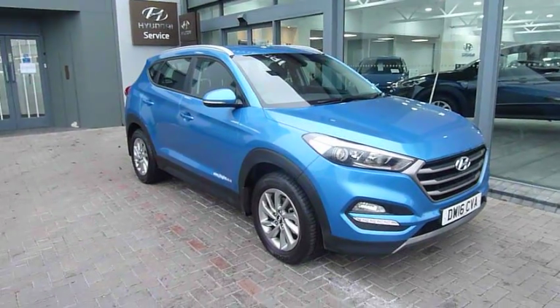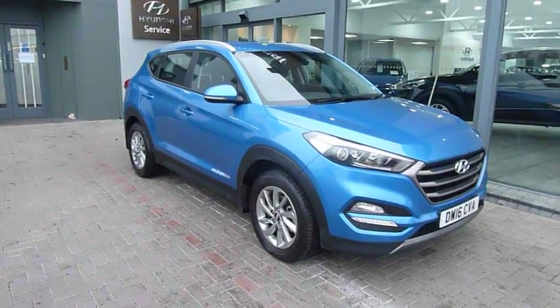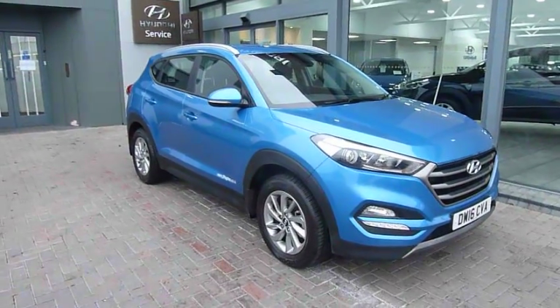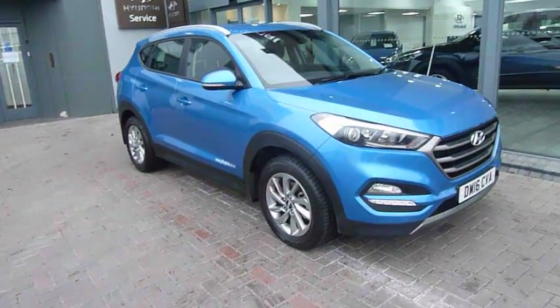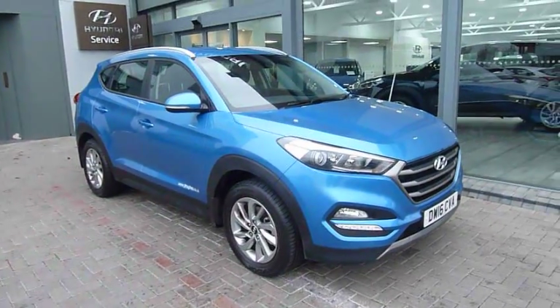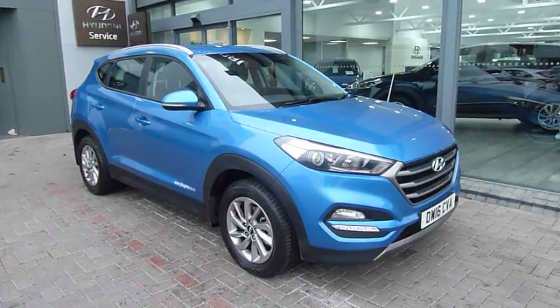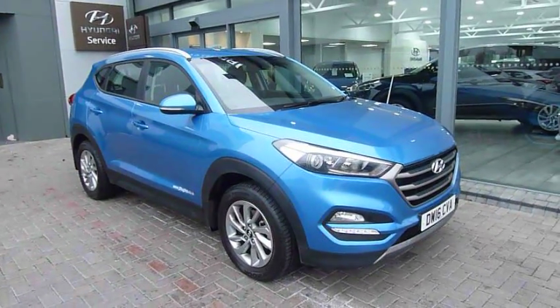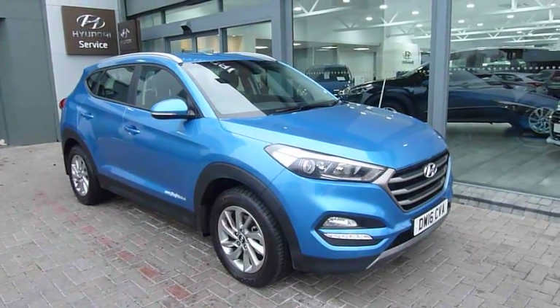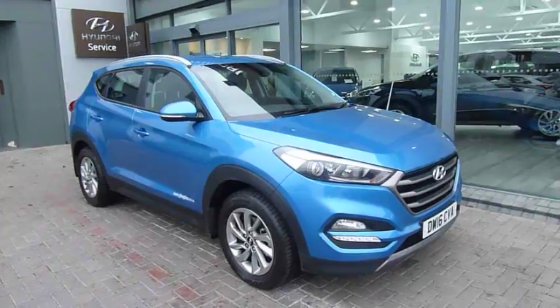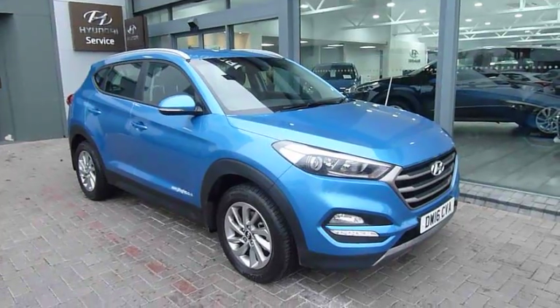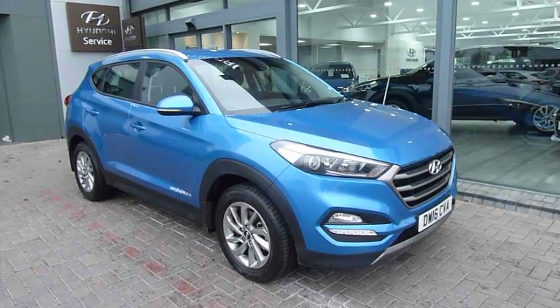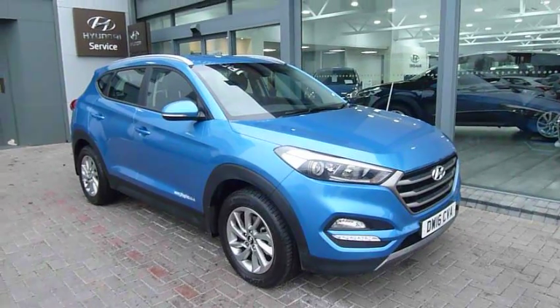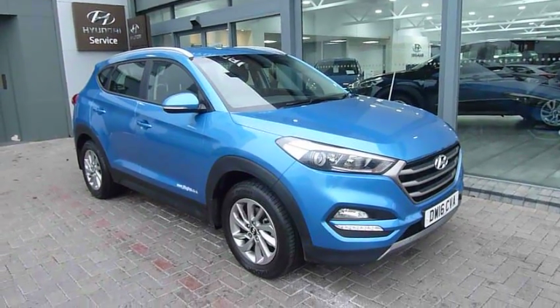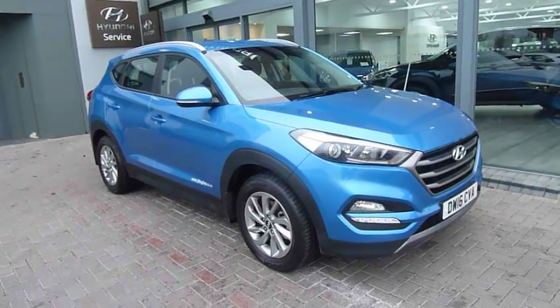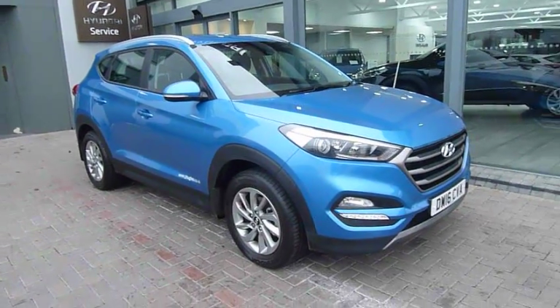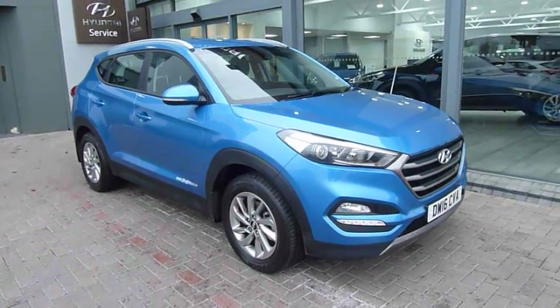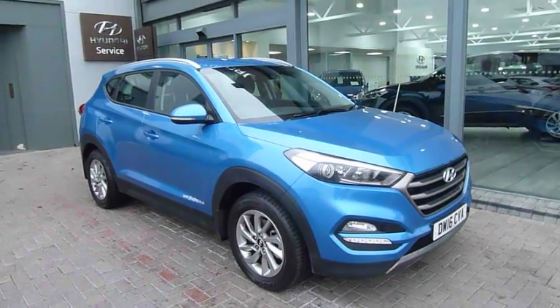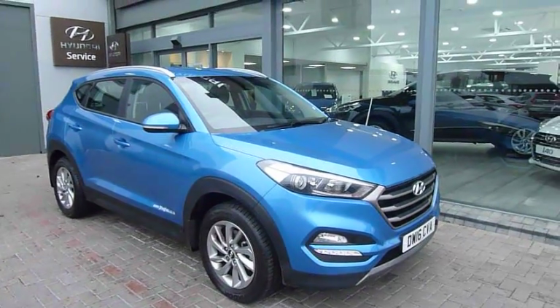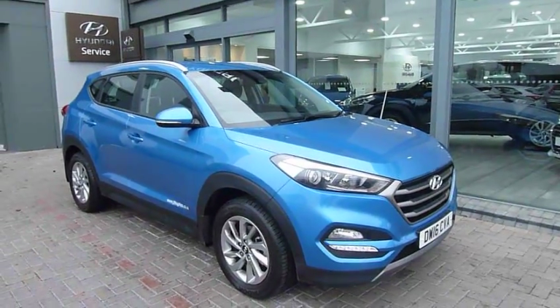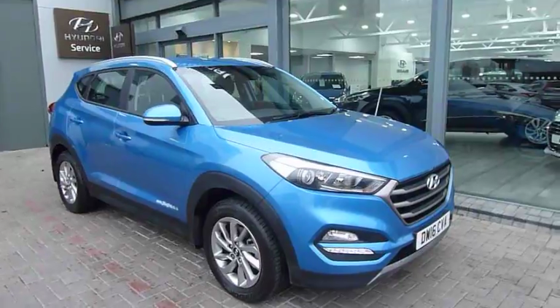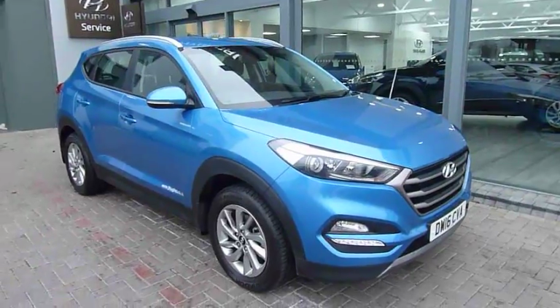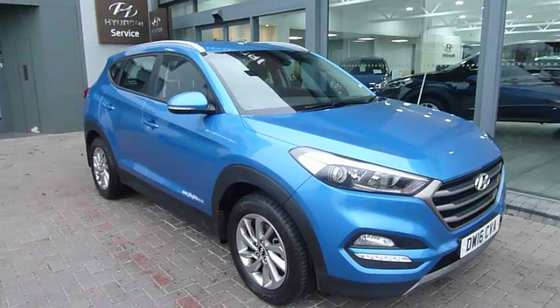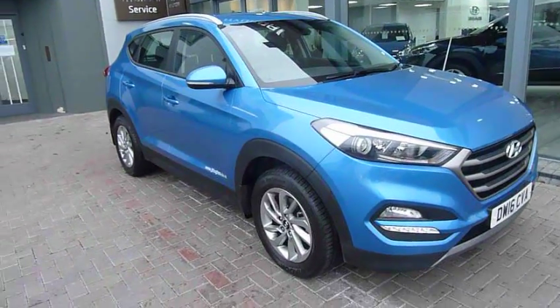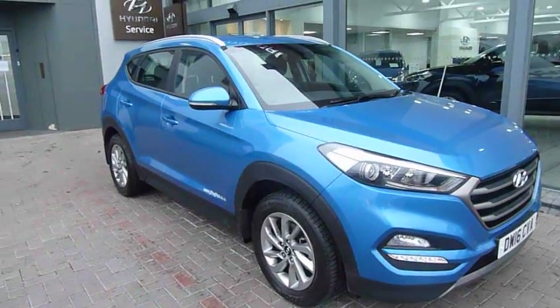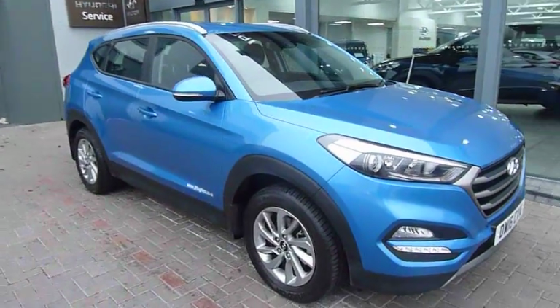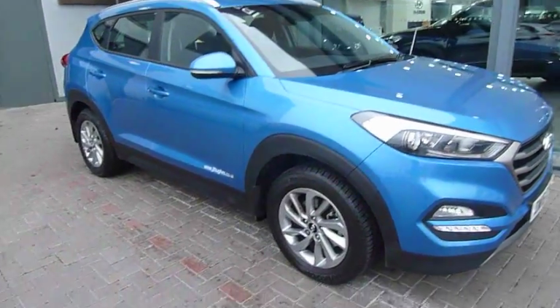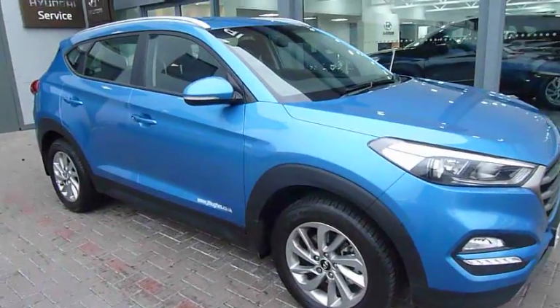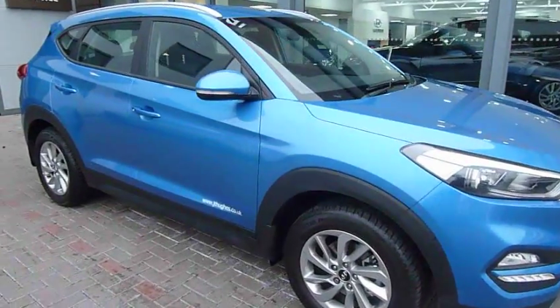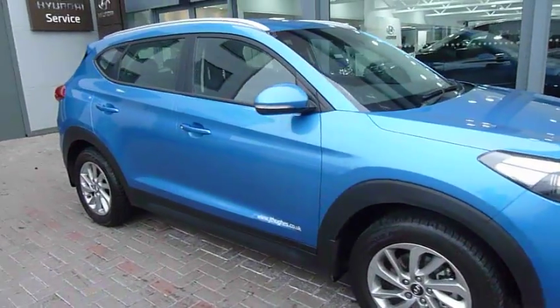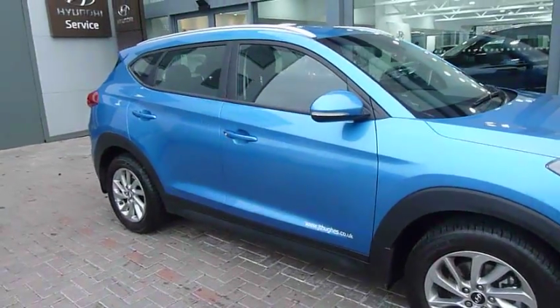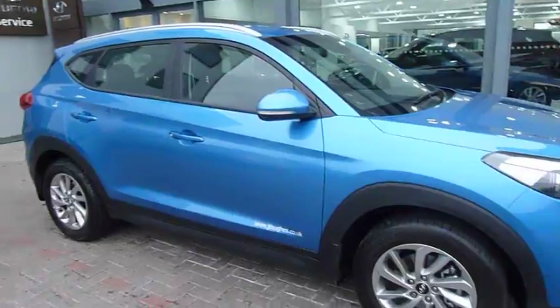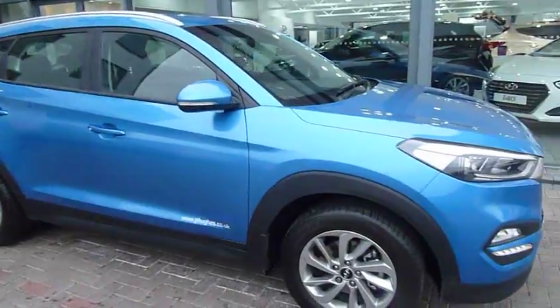Hi and welcome to JTU's Hyundai here at Shrewsbury. My name's Rob. I'm just going to take you around this used Hyundai Tucson. This is the 1.7 diesel DCT SE NAV — a 7-speed auto diesel. It looks absolutely stunning in the Ara Blue.